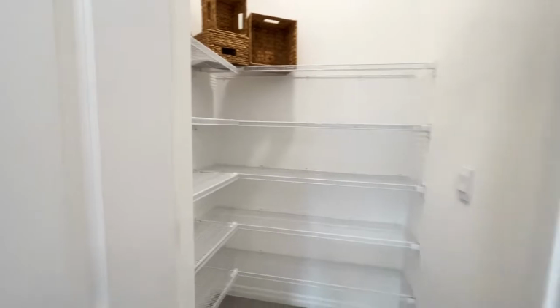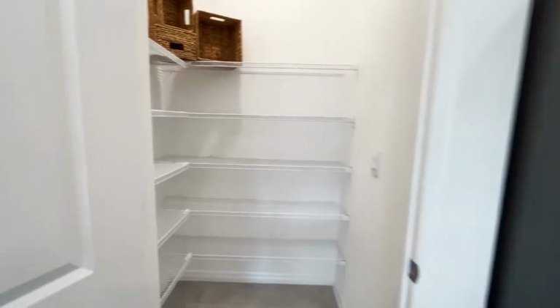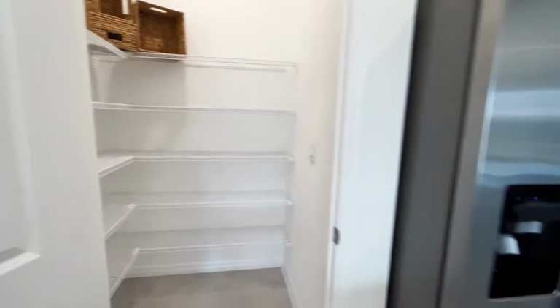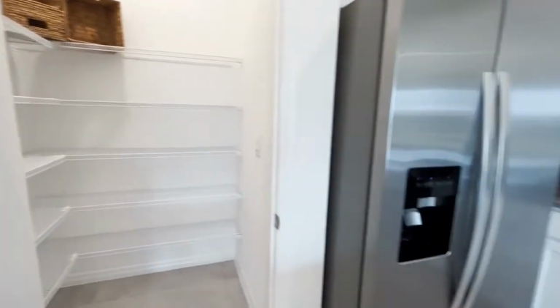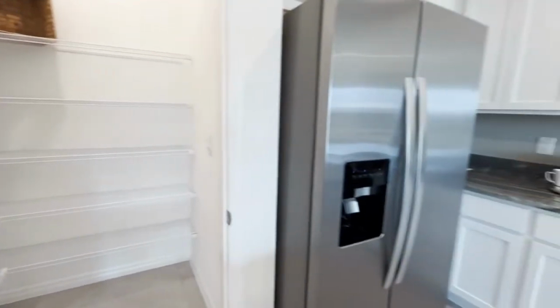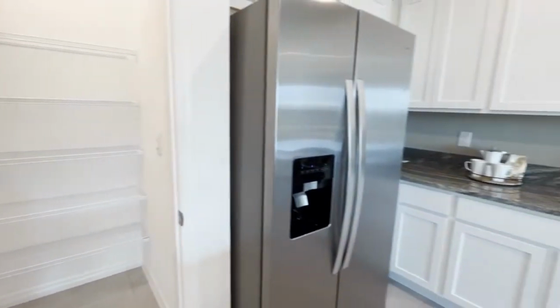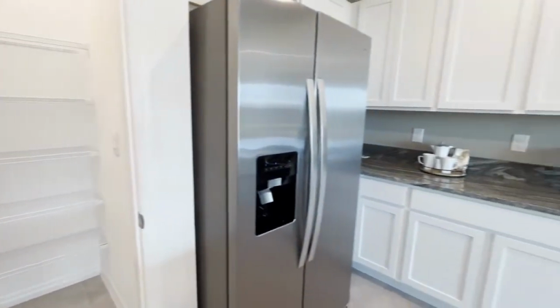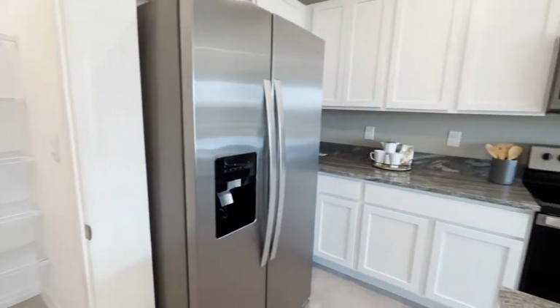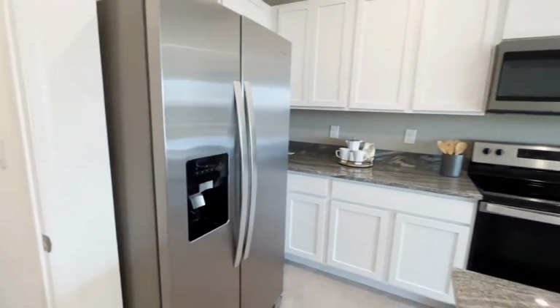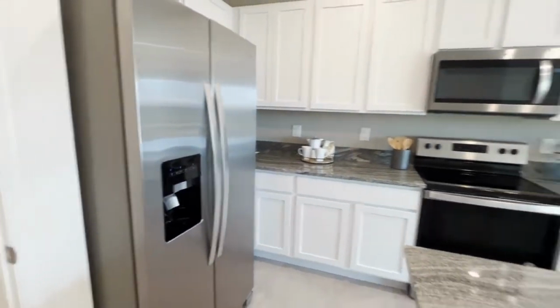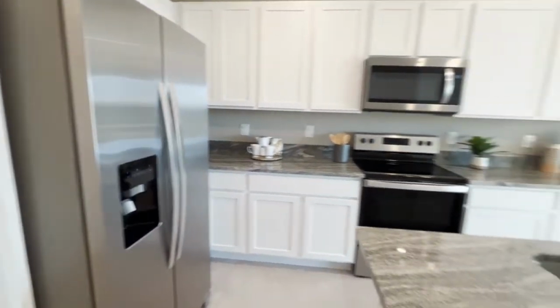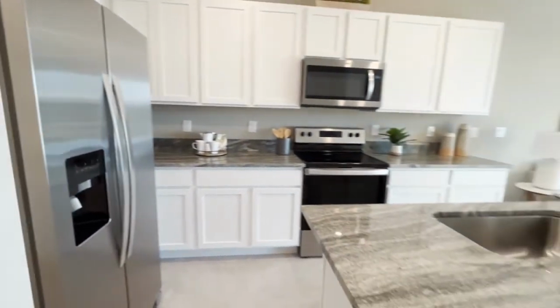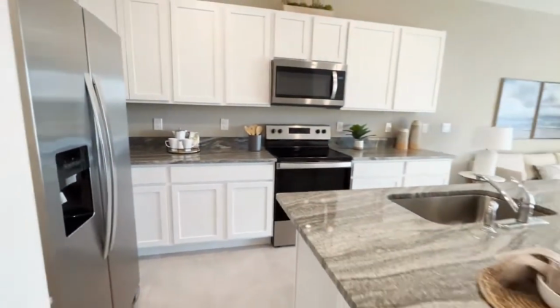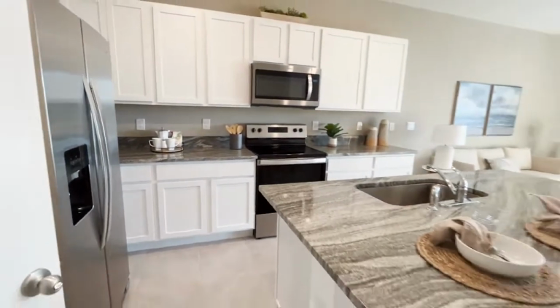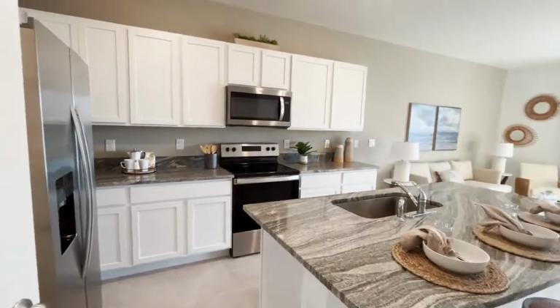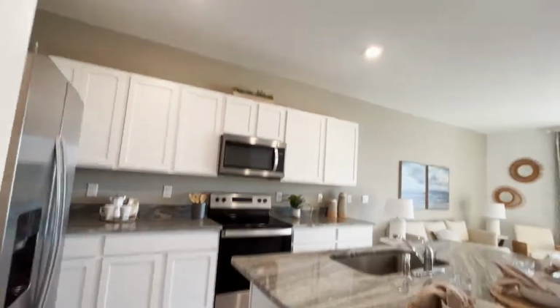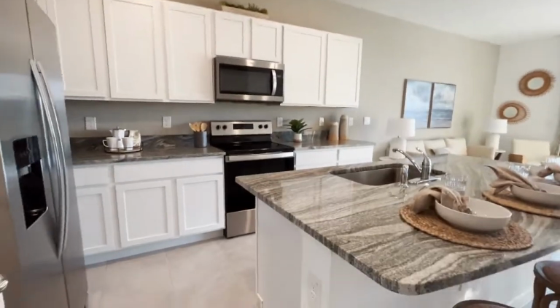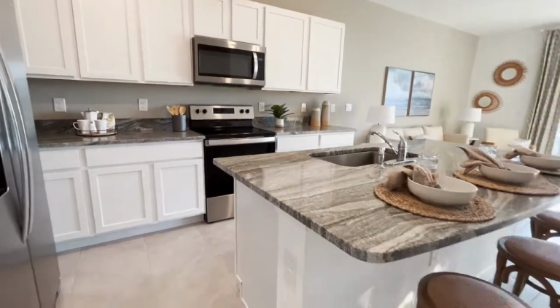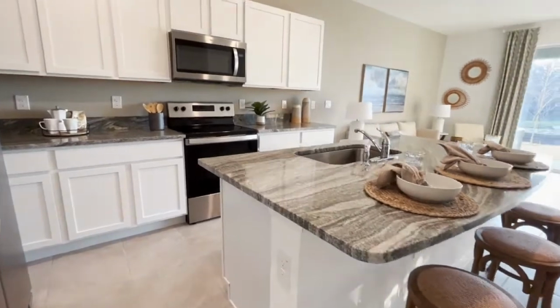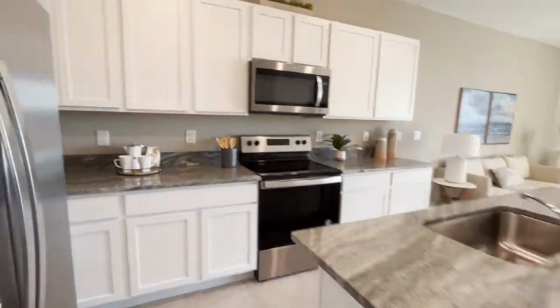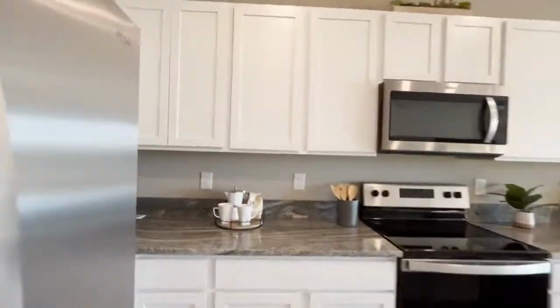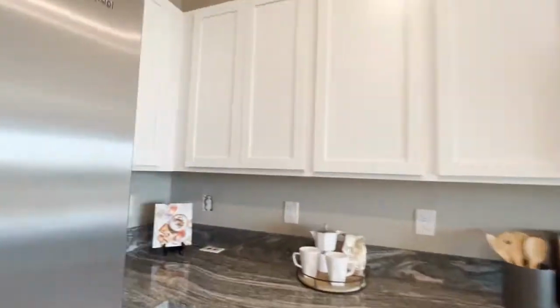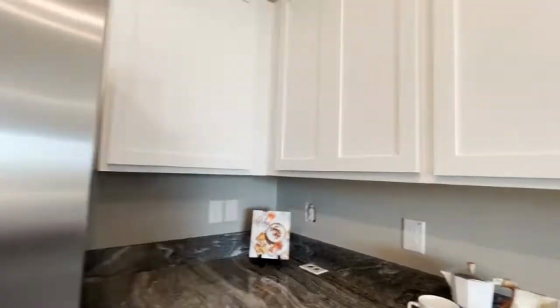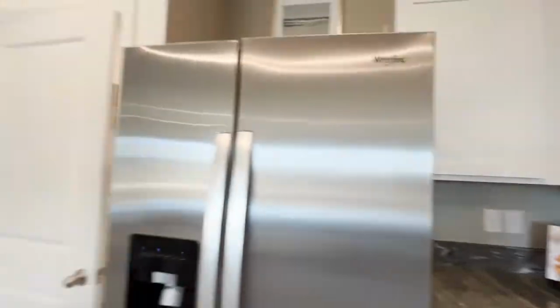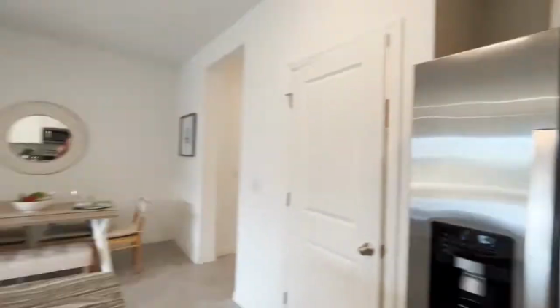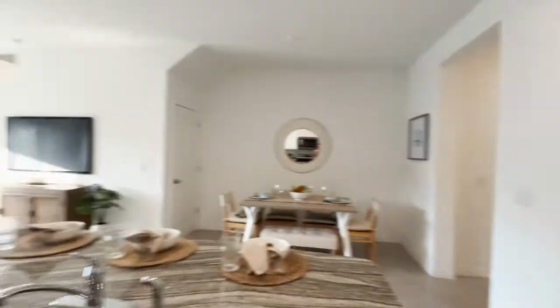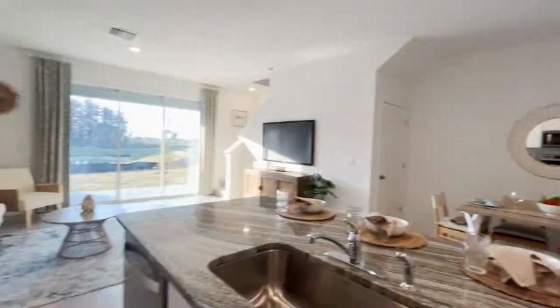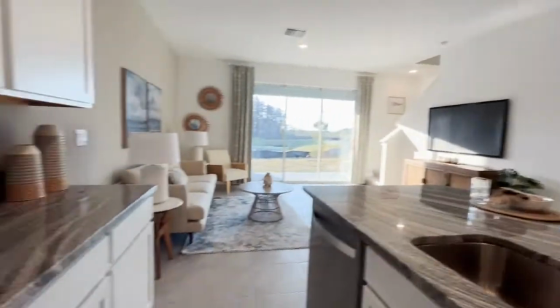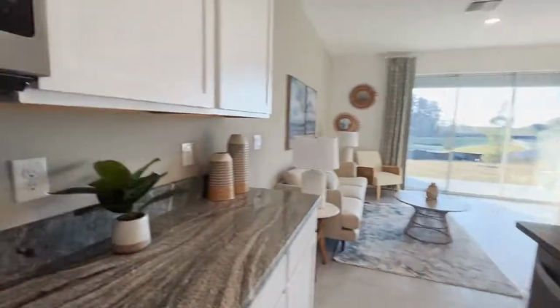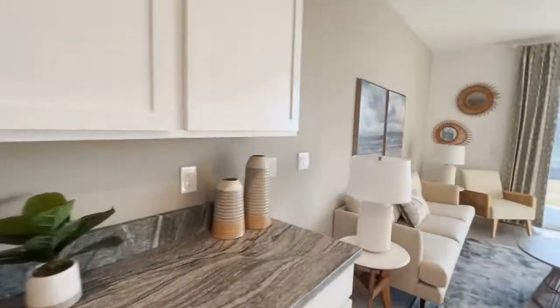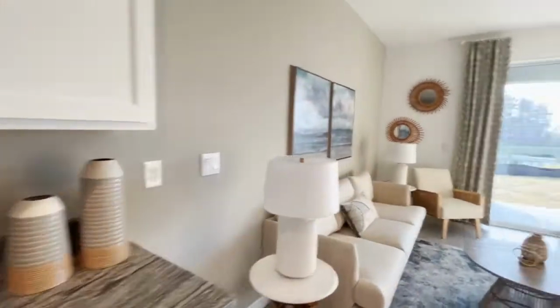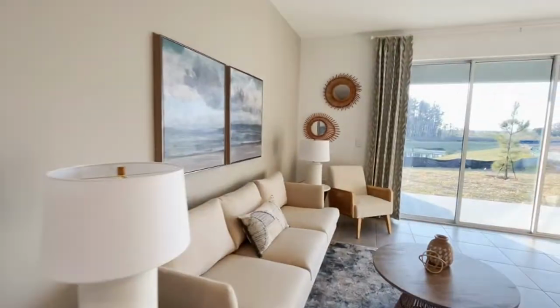All the townhomes will come complete with the stainless steel appliance package, as well as the washer and dryer, and all the windows will have blinds.